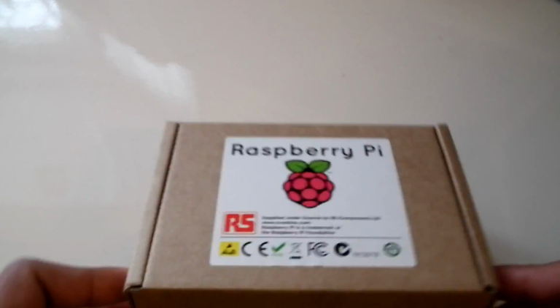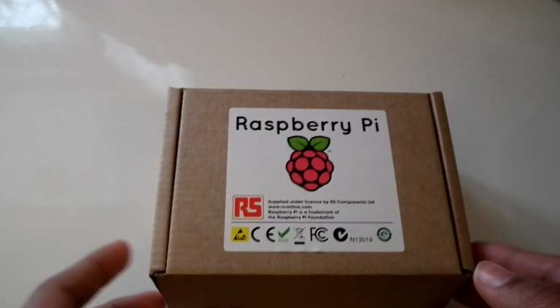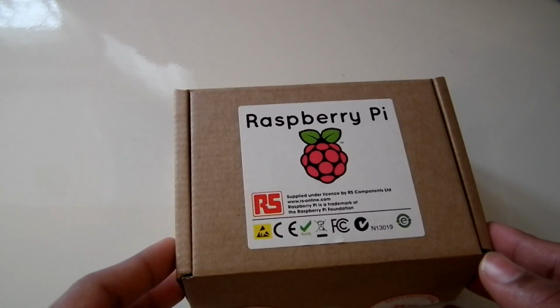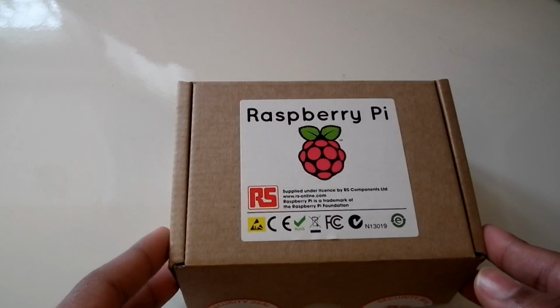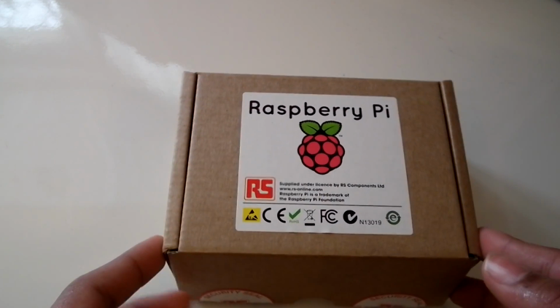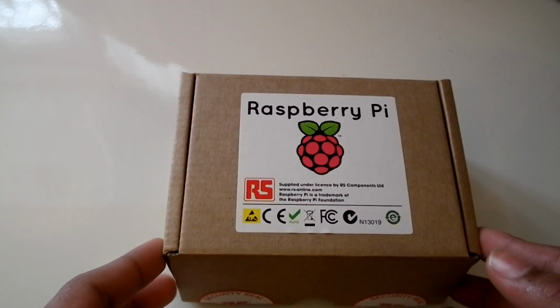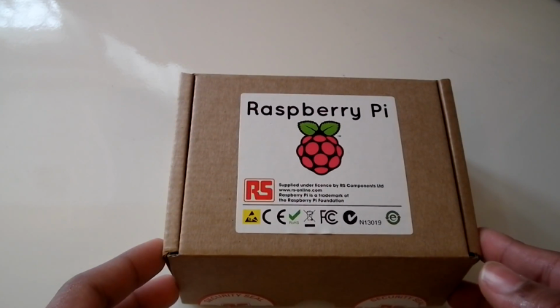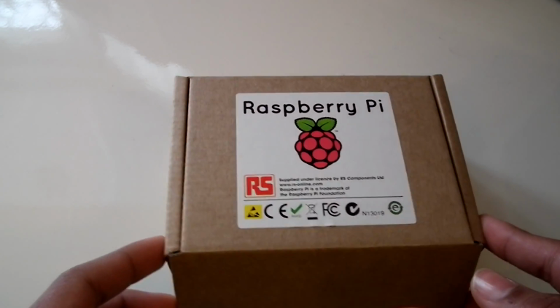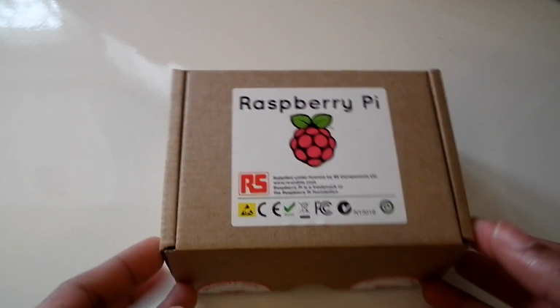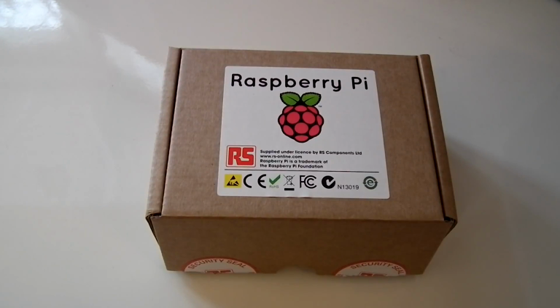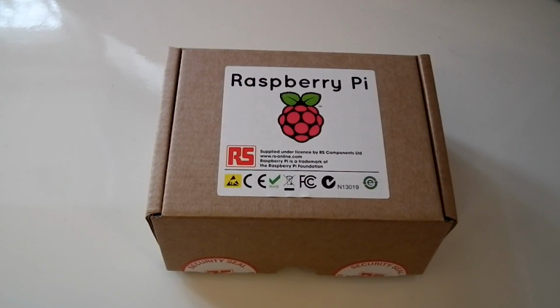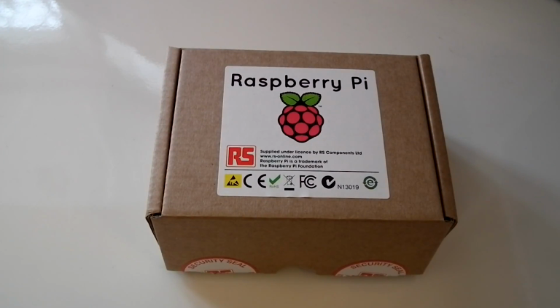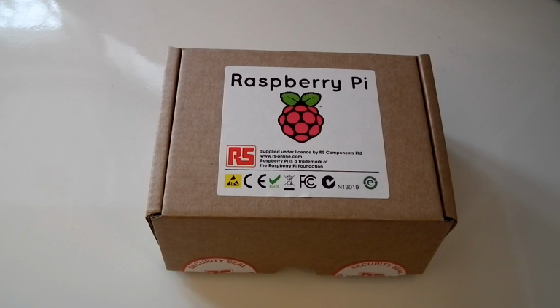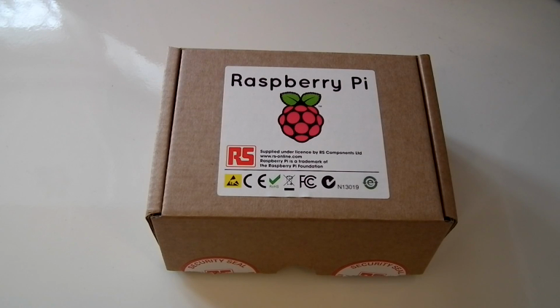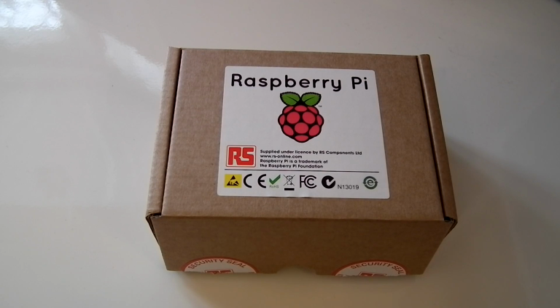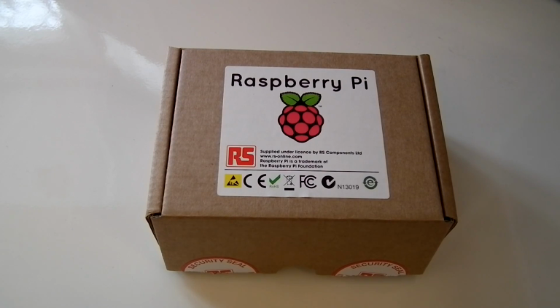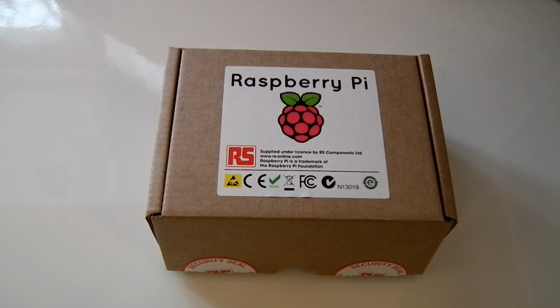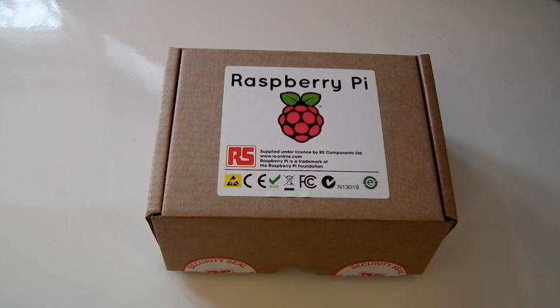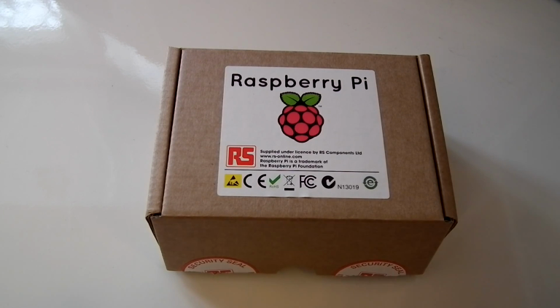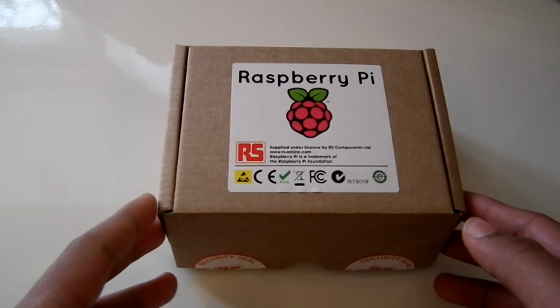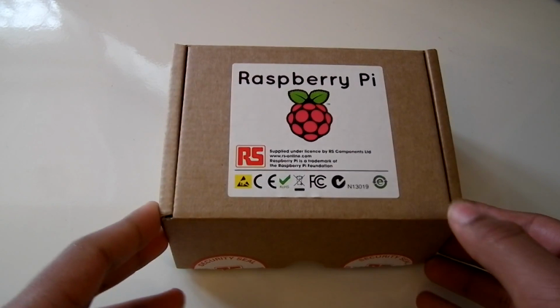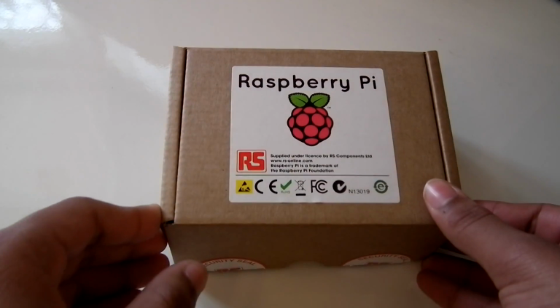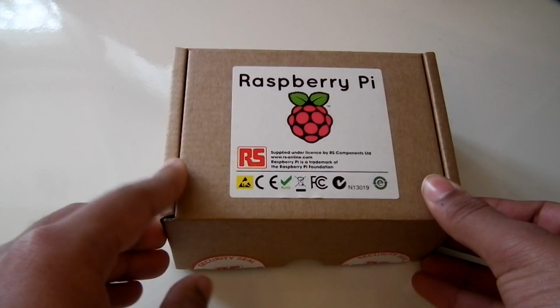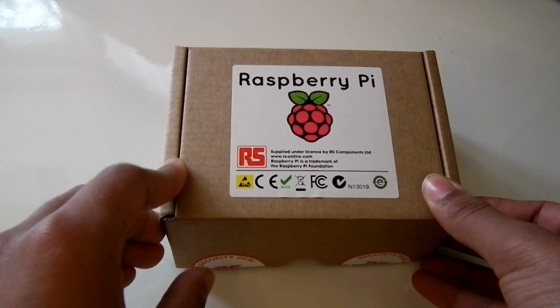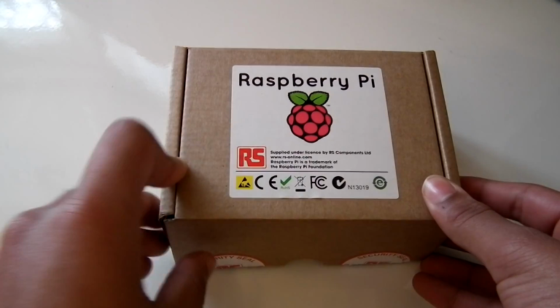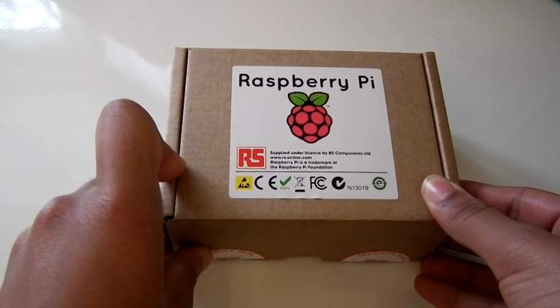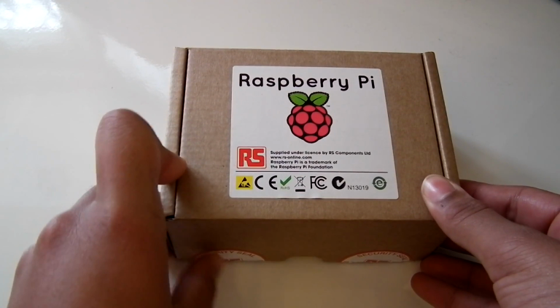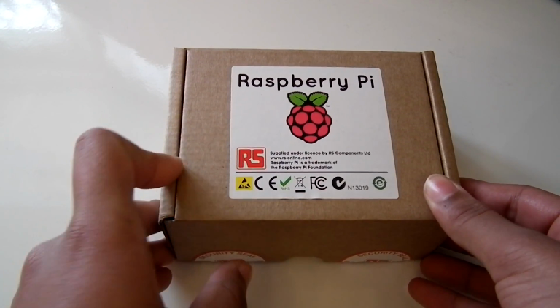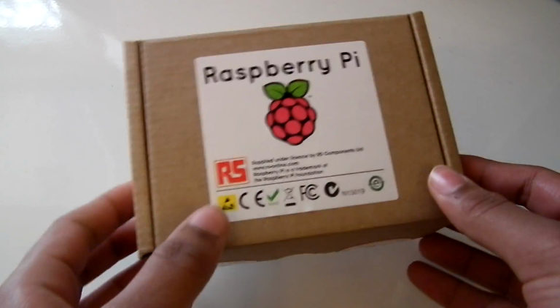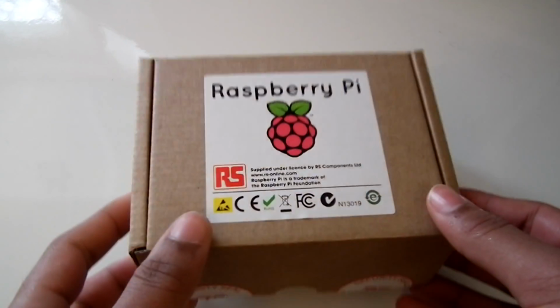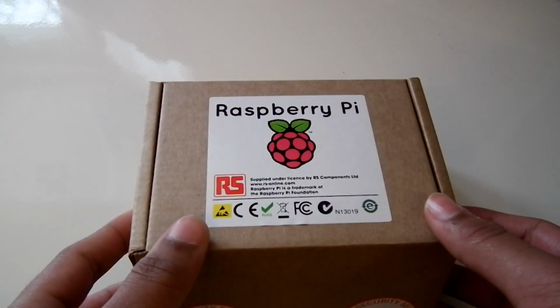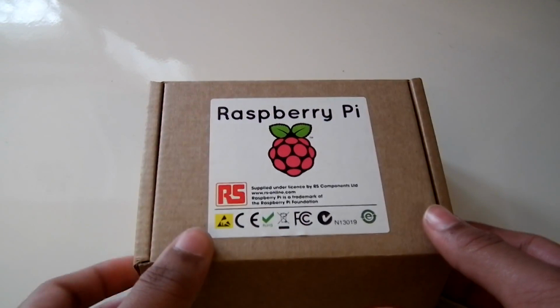This took me four months just to order it on the site and five weeks delivery. This is due to the popularity of this product. It cost me about 30 quid, including VAT and delivery. And you can only buy one per household.